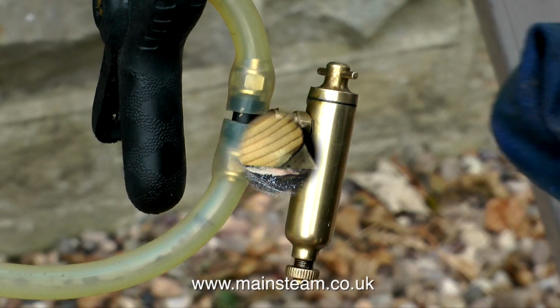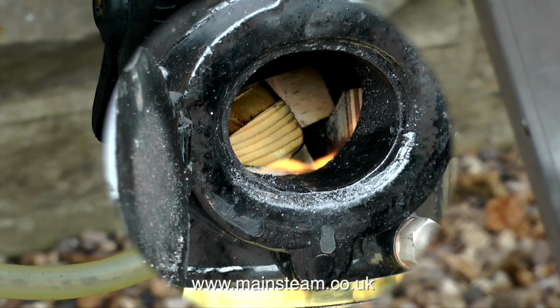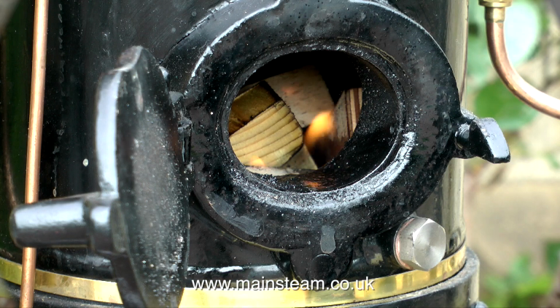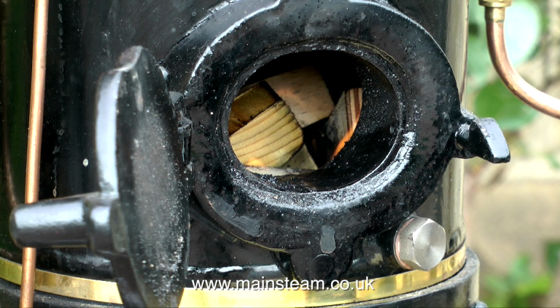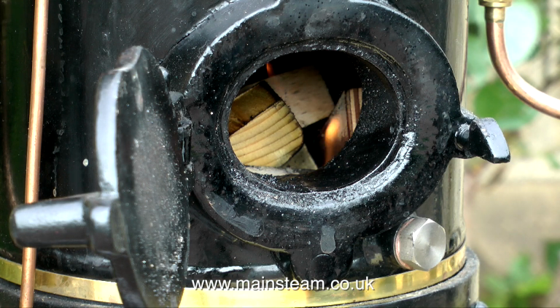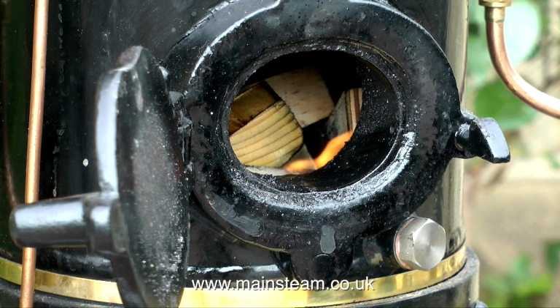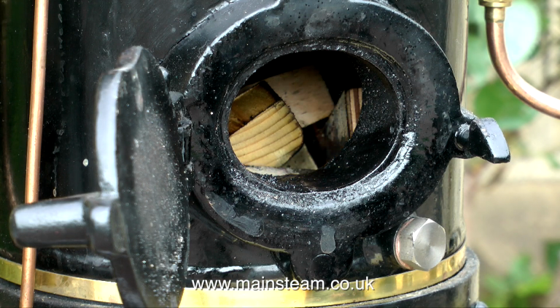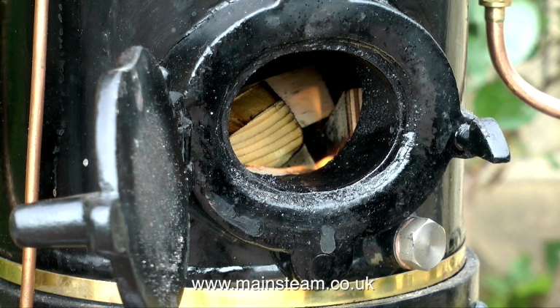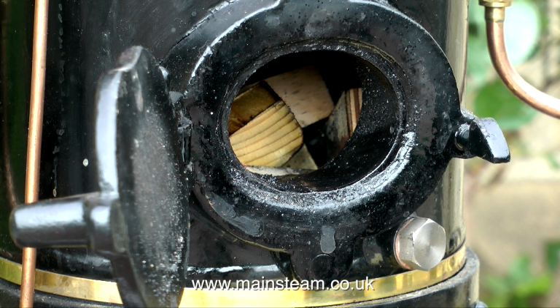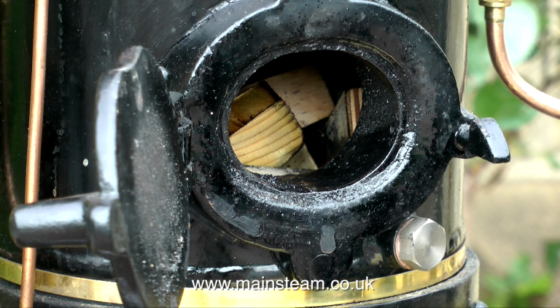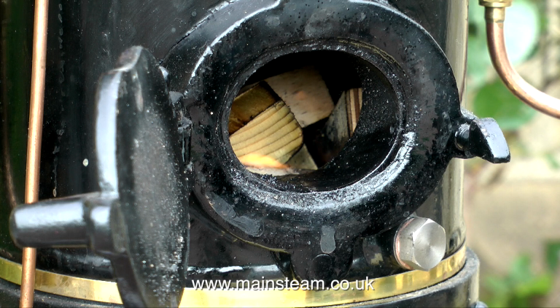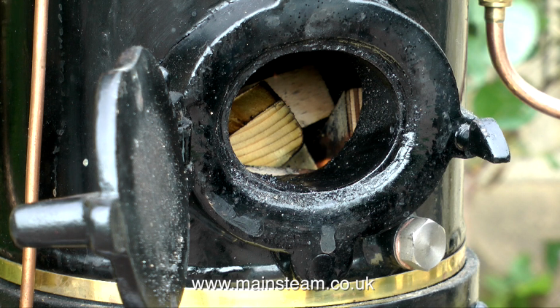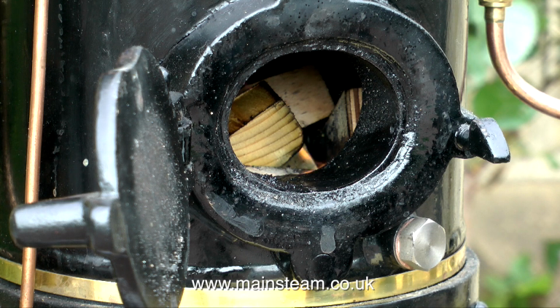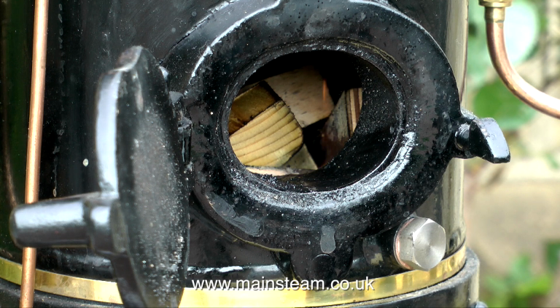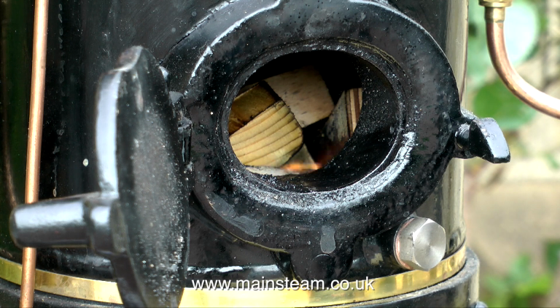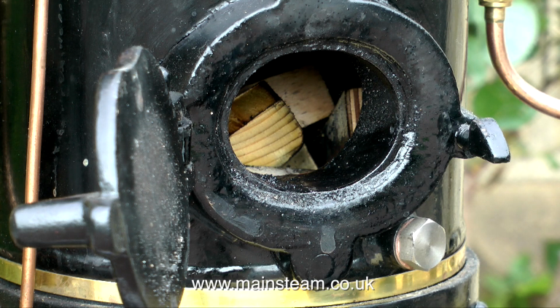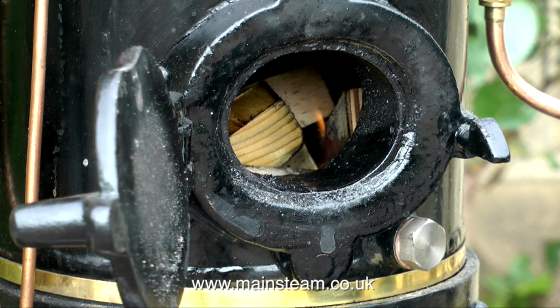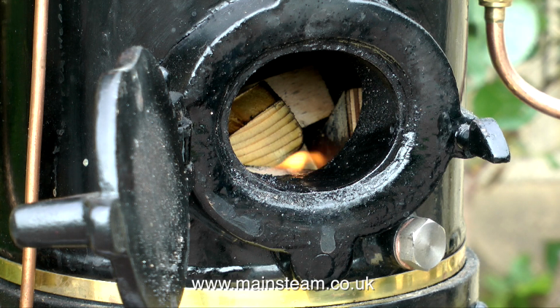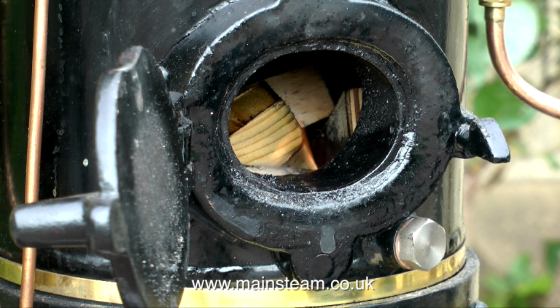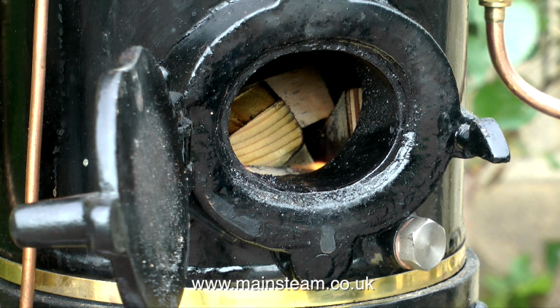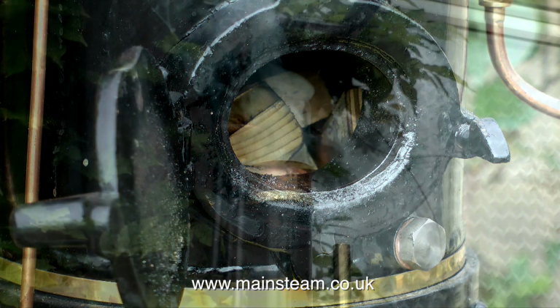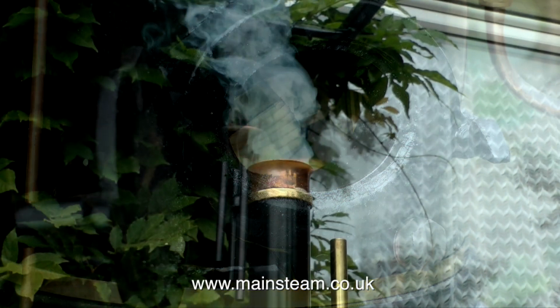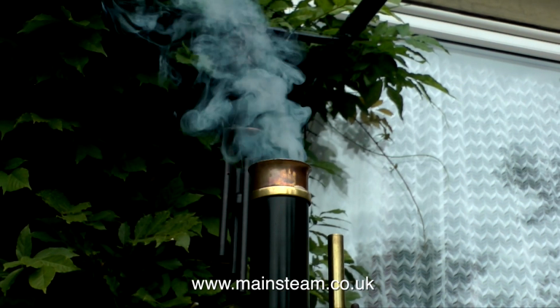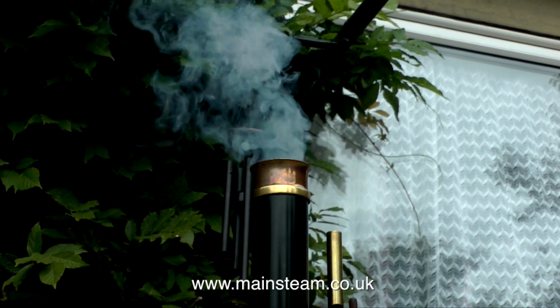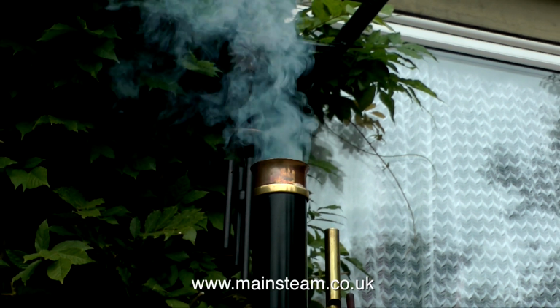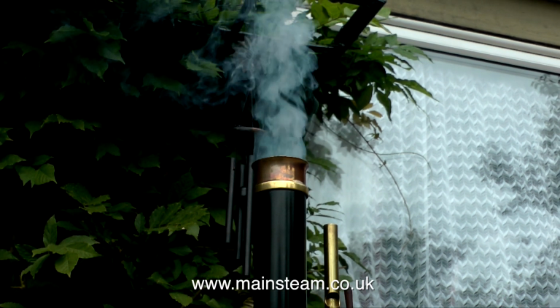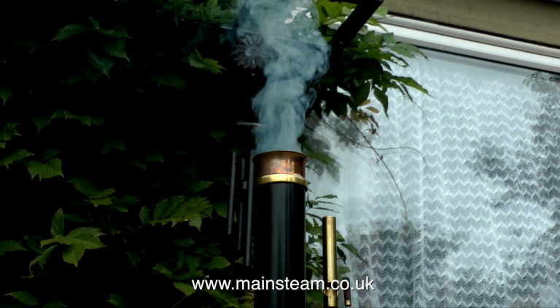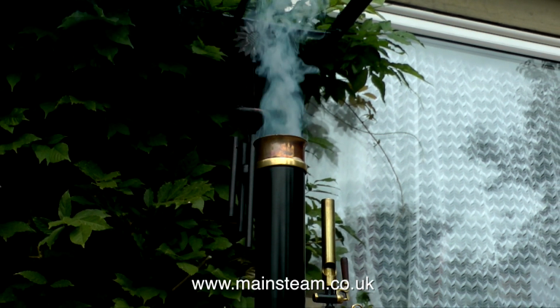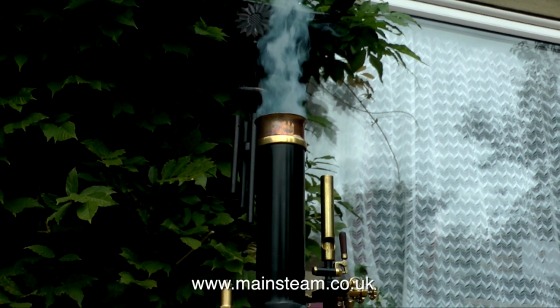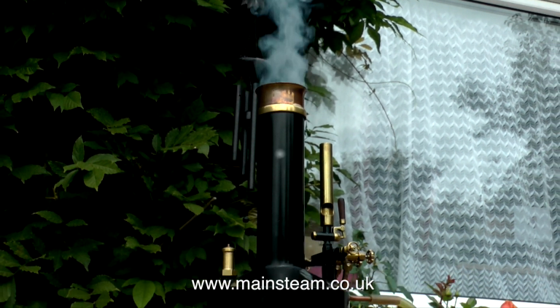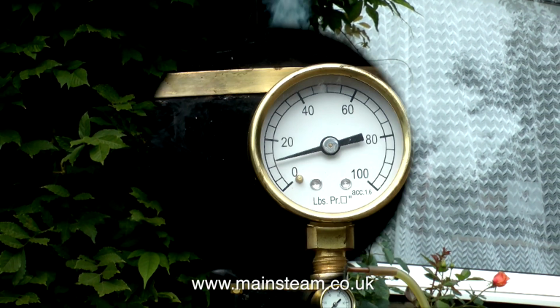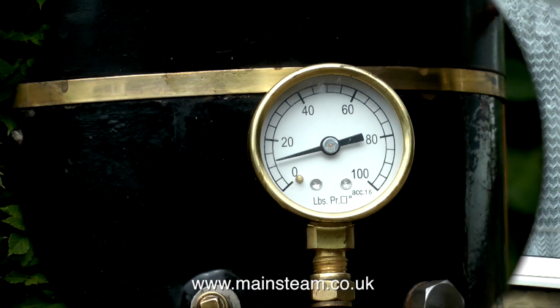Looking at the boiler, there's not much change here, but at least the wood is well alight, so I'm going to shut the firehole door and let it get on with it. You can use other materials to light boilers — you can use charcoal soaked in paraffin, that's very good.